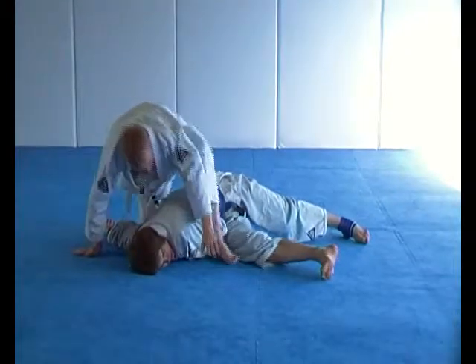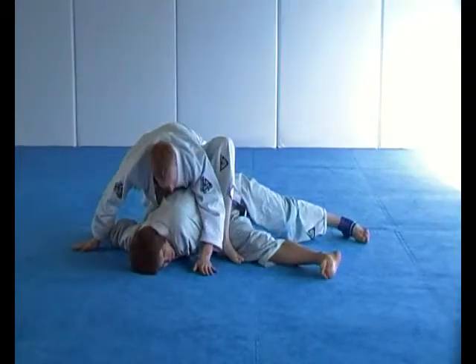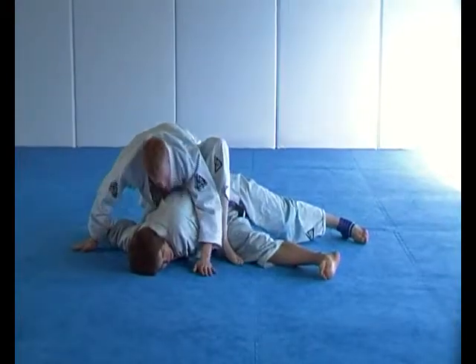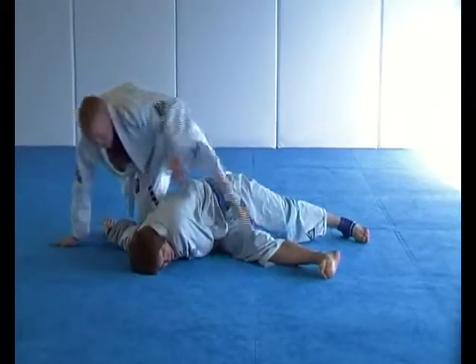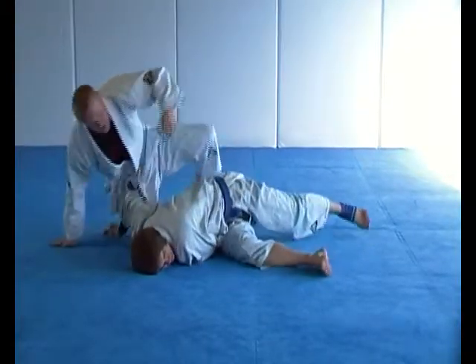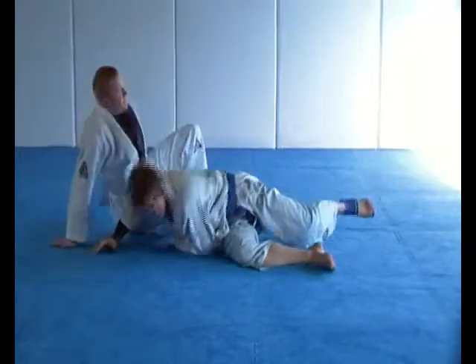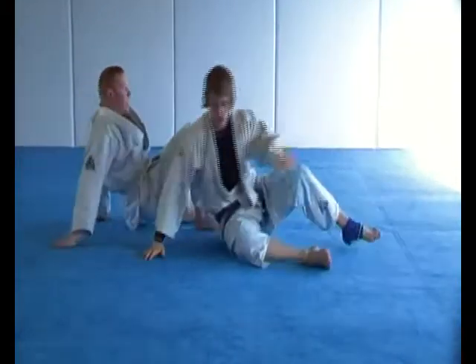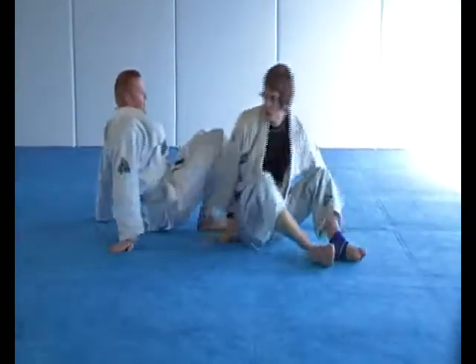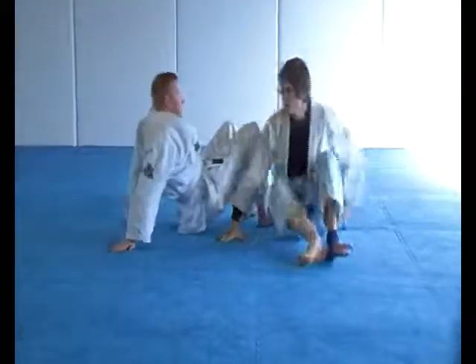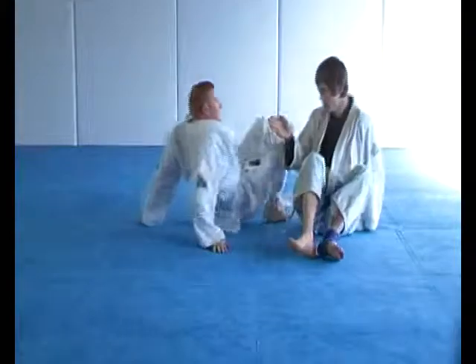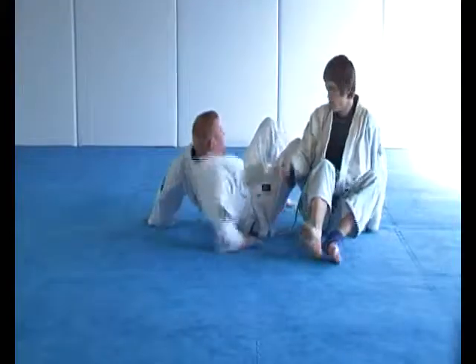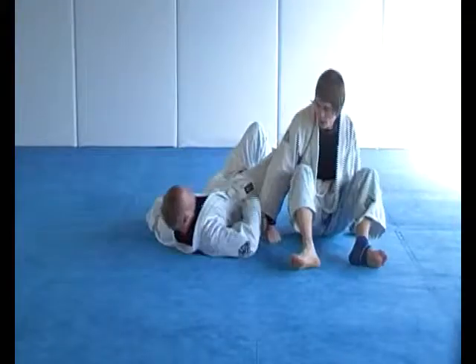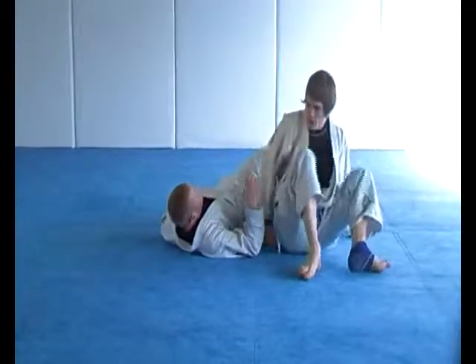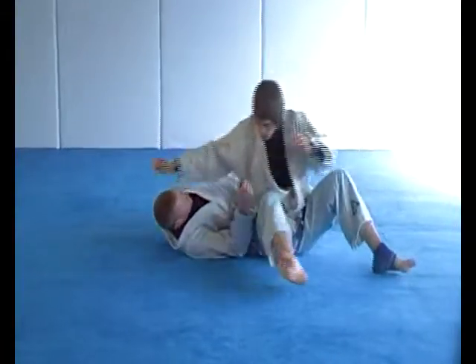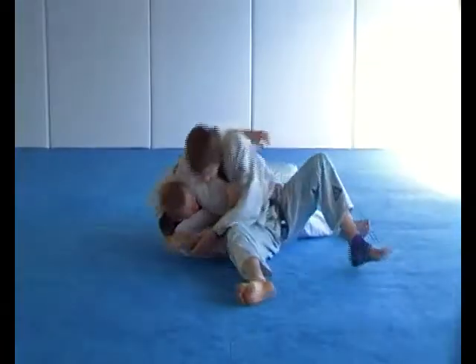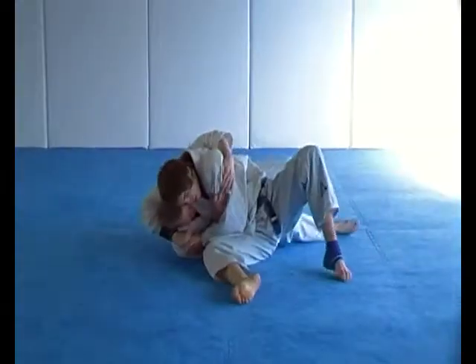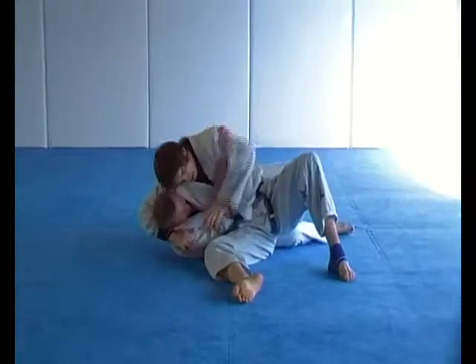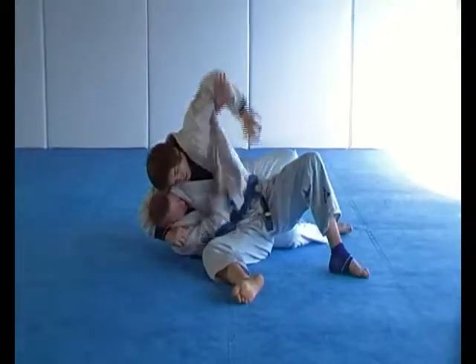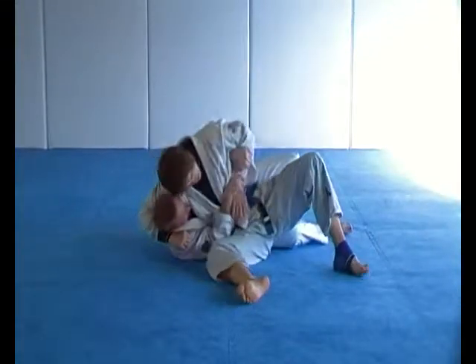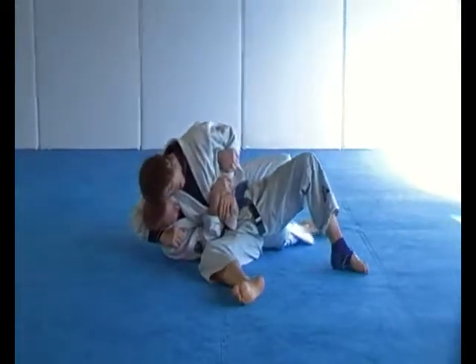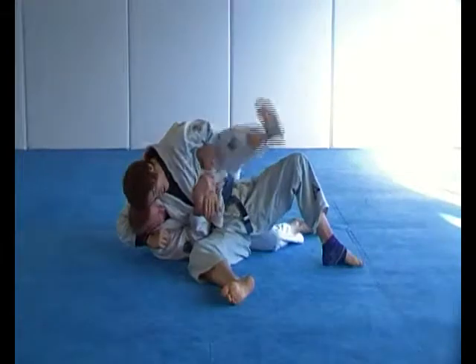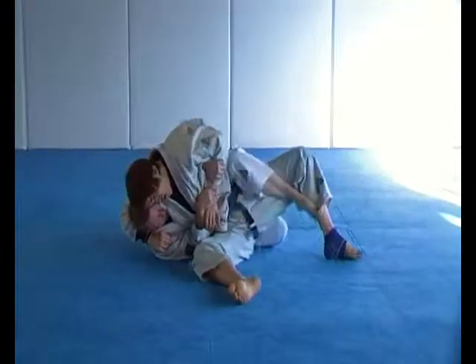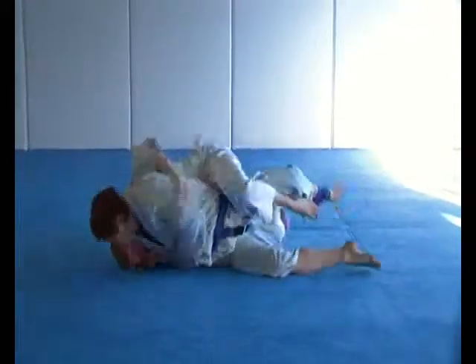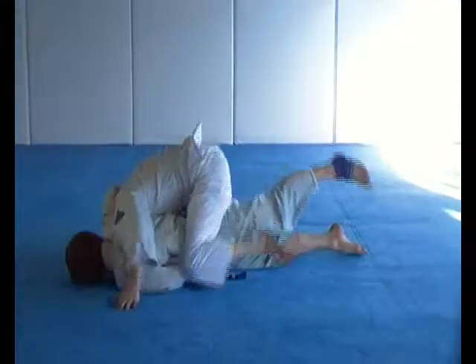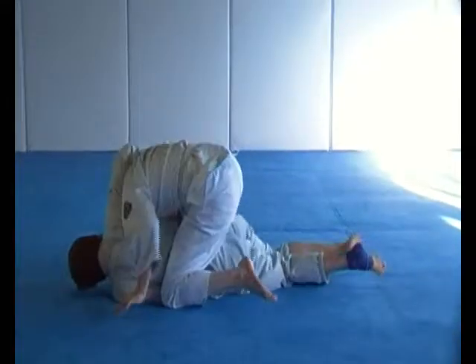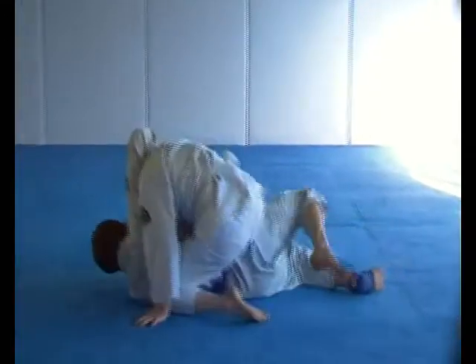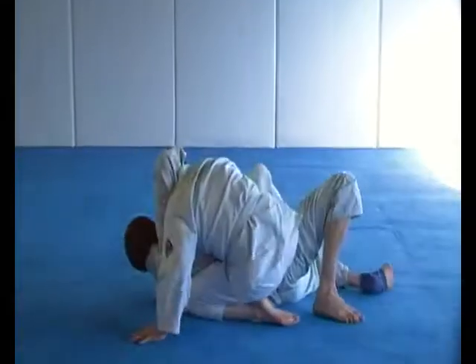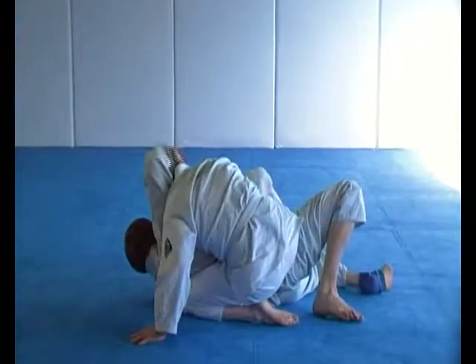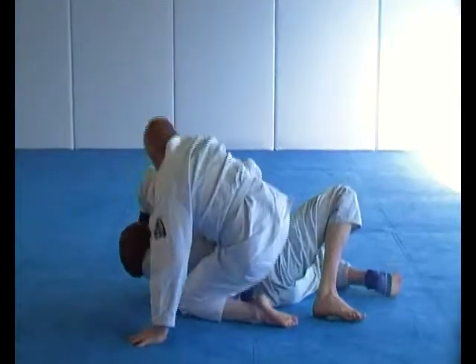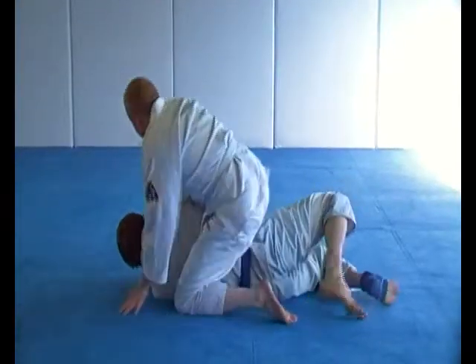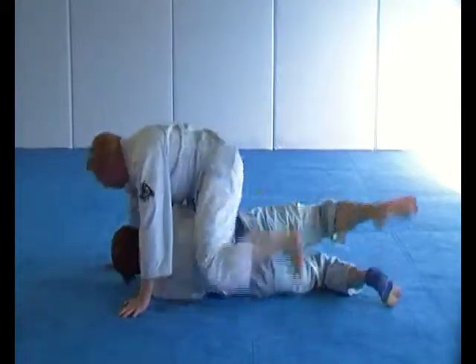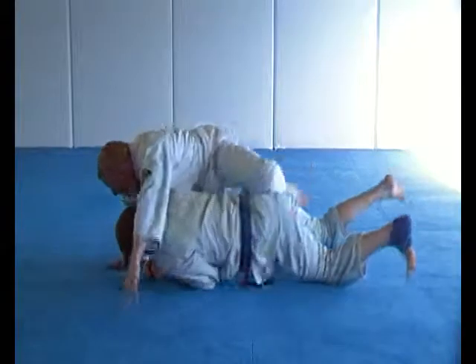Punch block variation. Good. Elbow escape, knee drive variation.